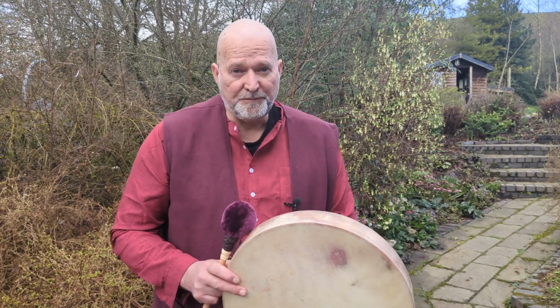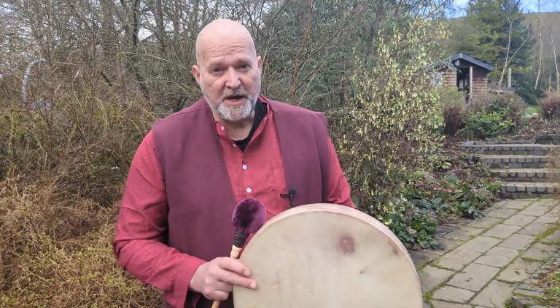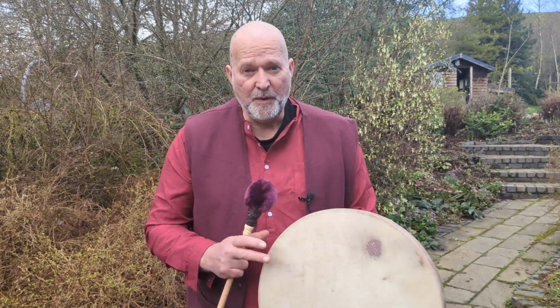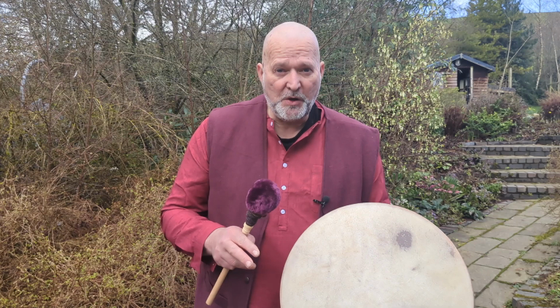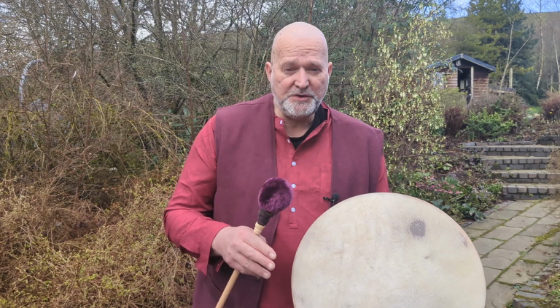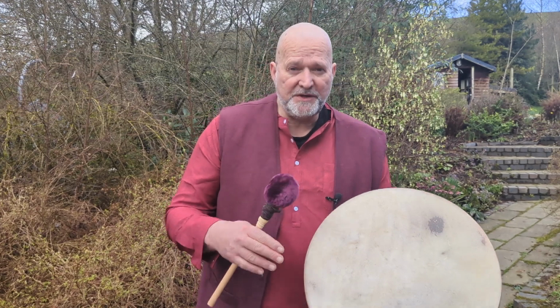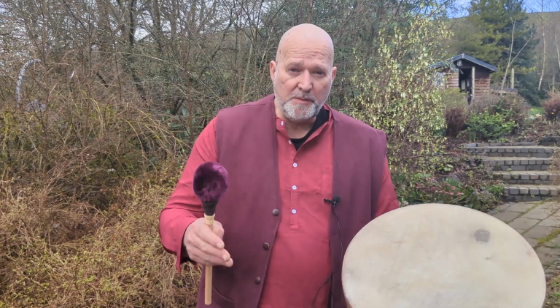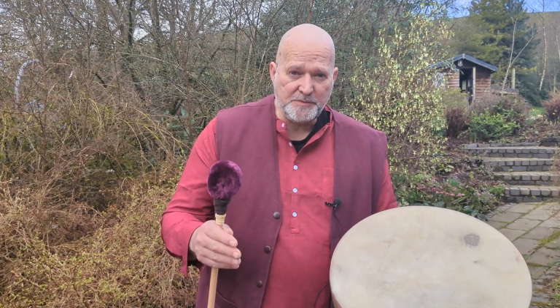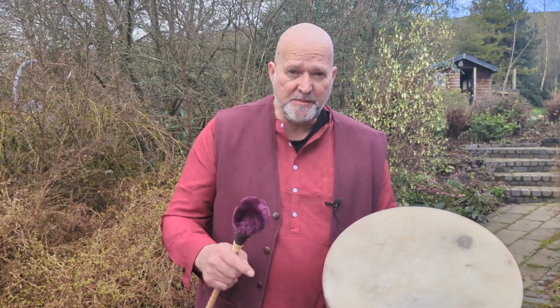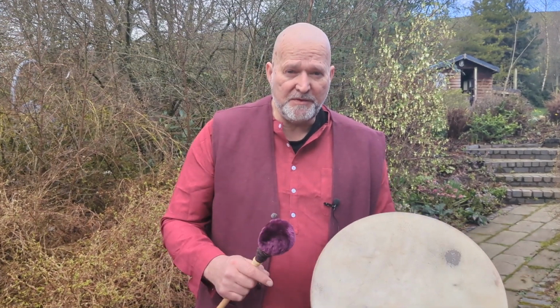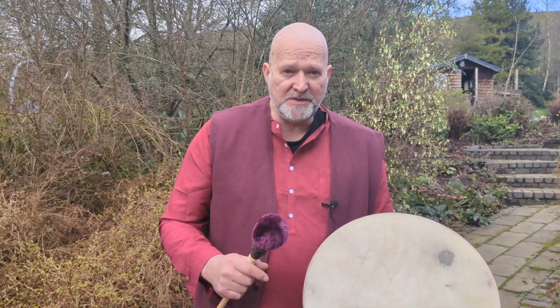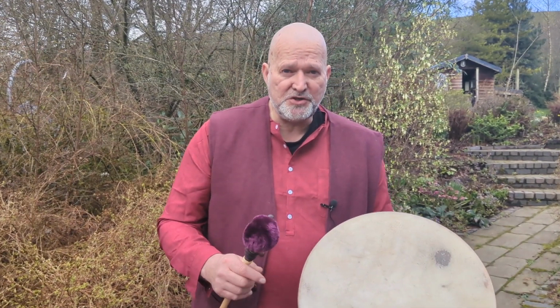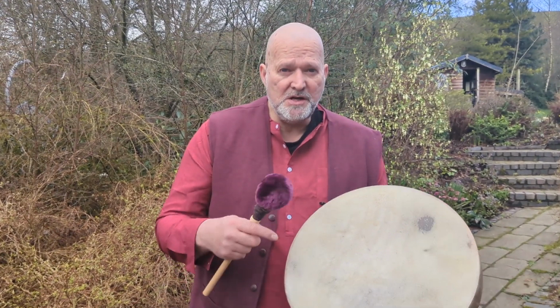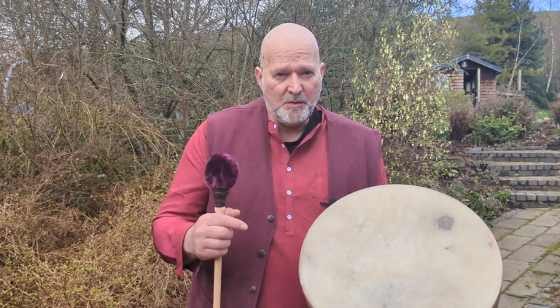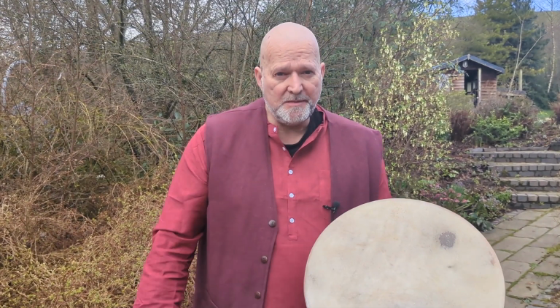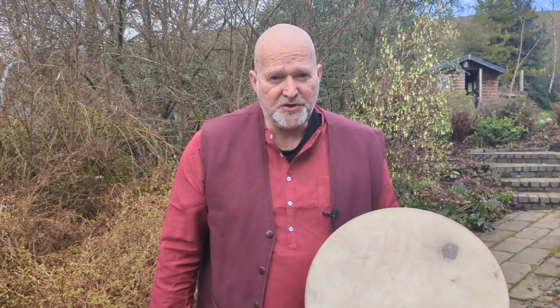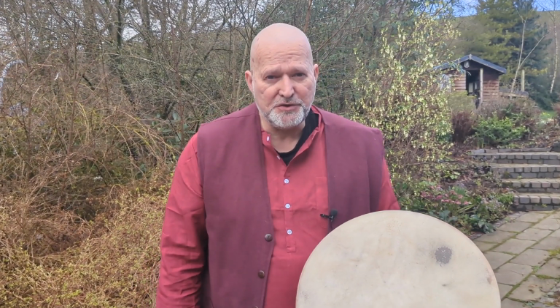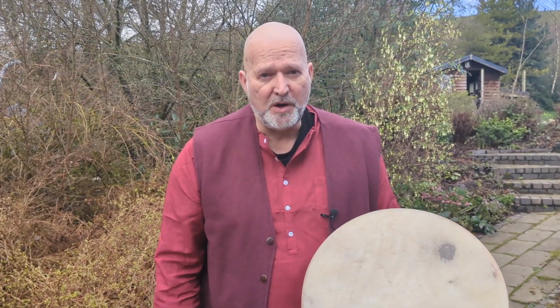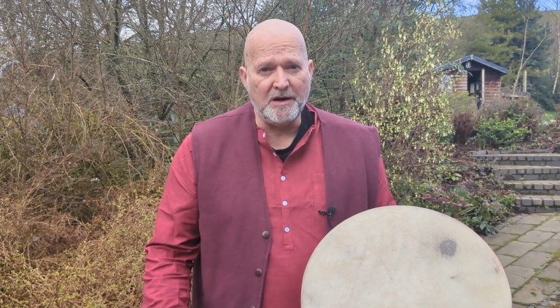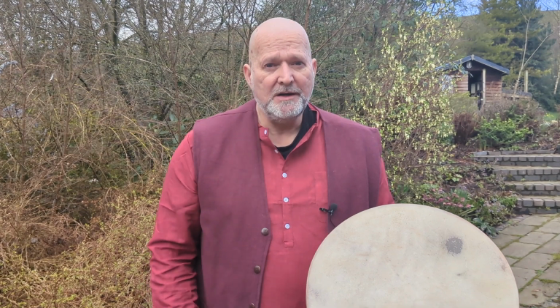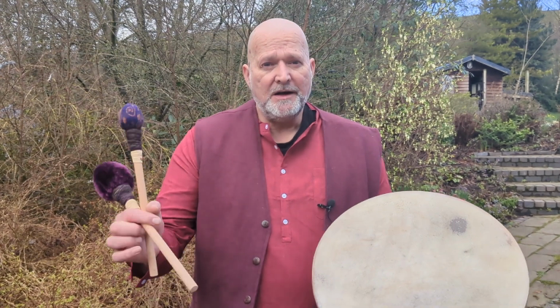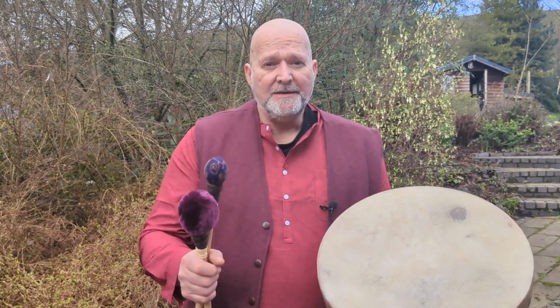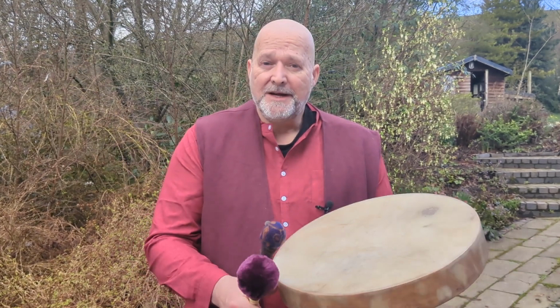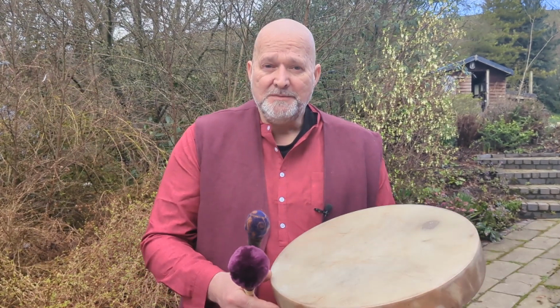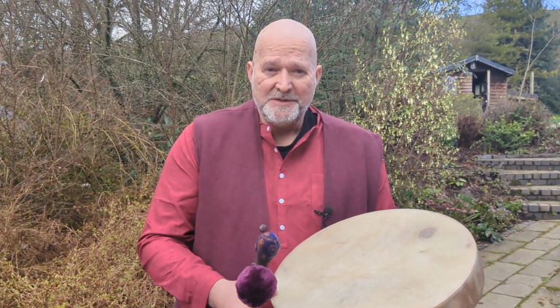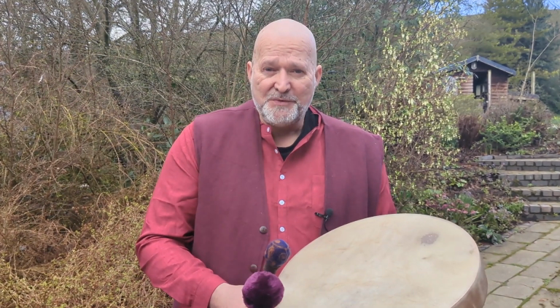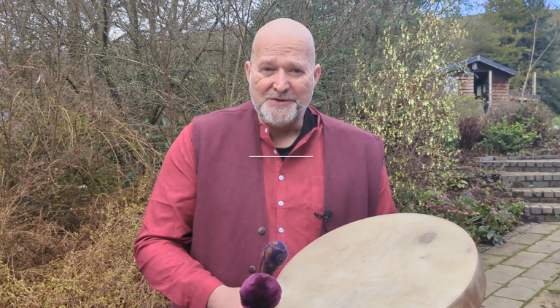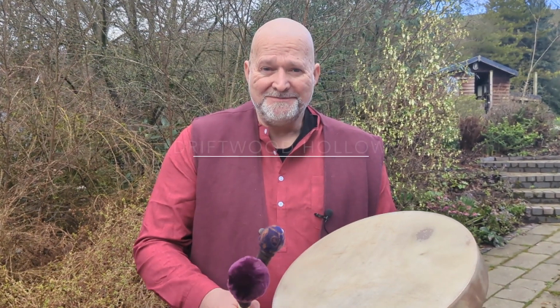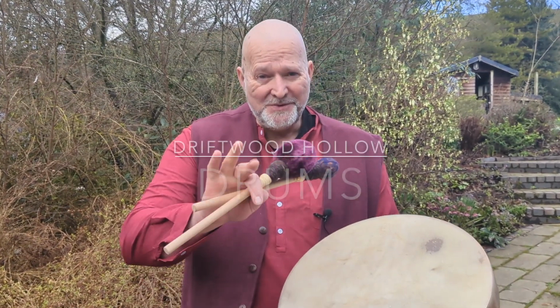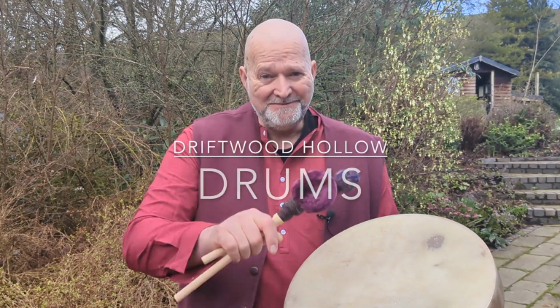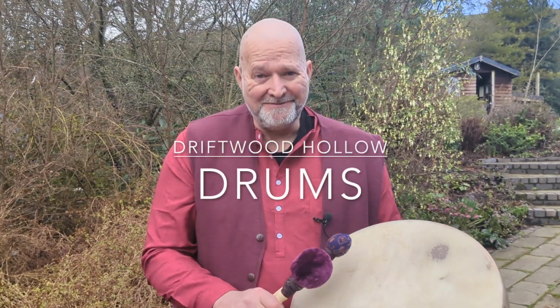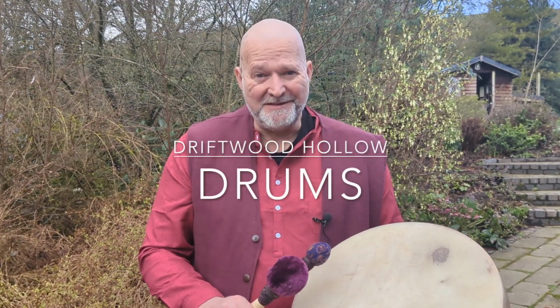I hope you enjoyed the video. I hope this helps you to make a more informed decision when you're coming to choose your drum online. I'm Crow from Driftwood Hollow Drums — thanks for watching, bye for now.